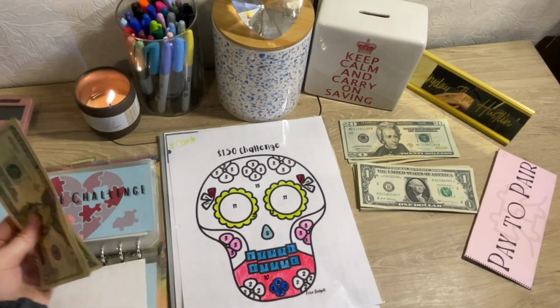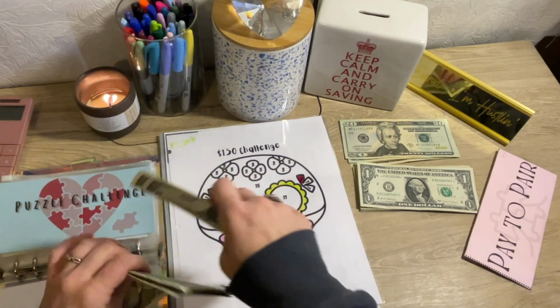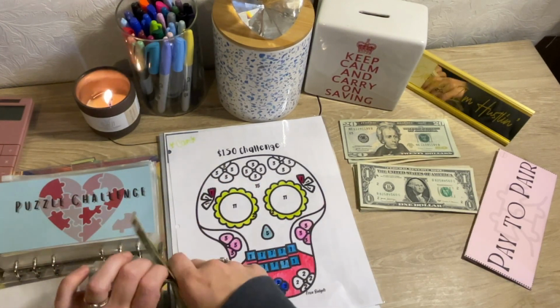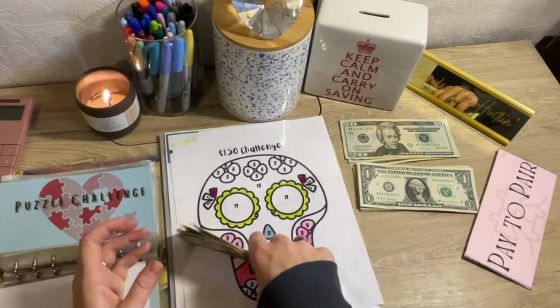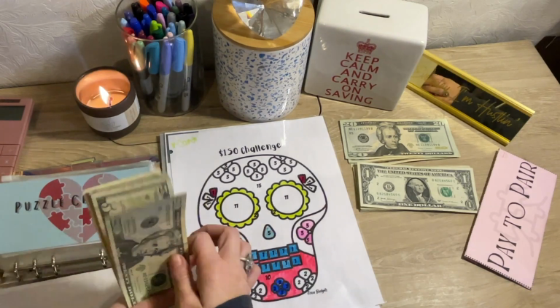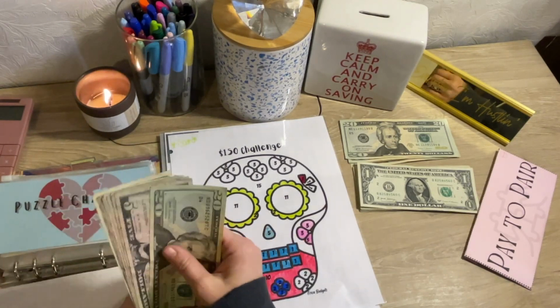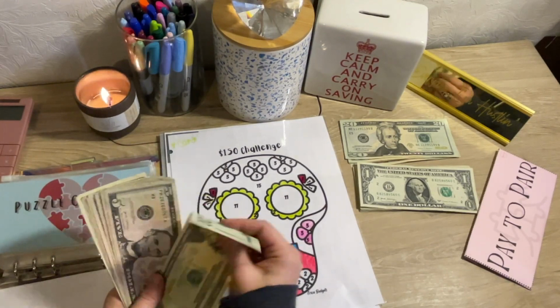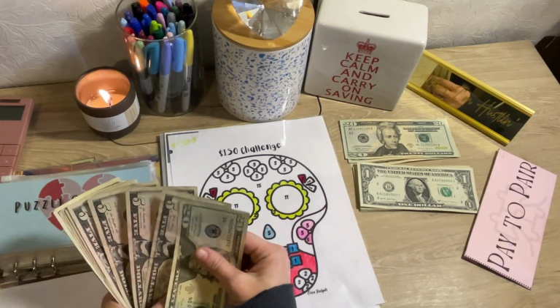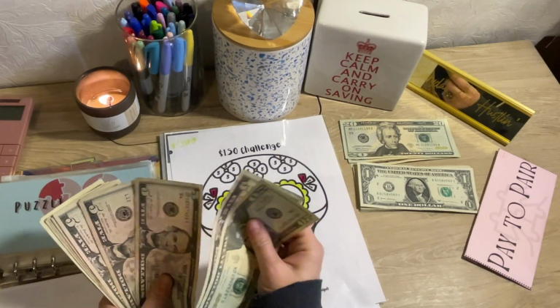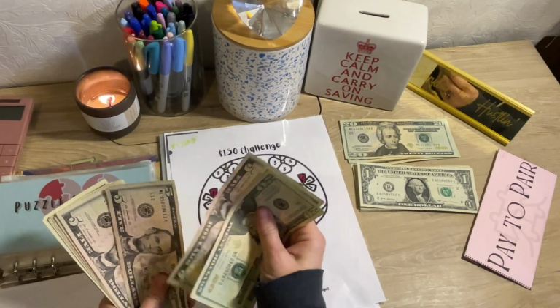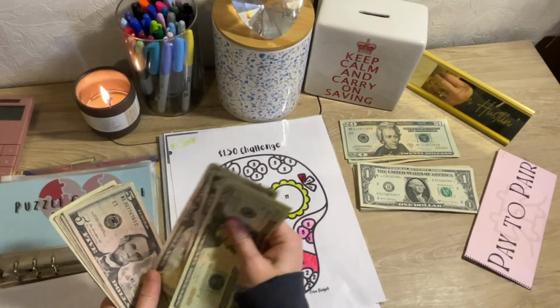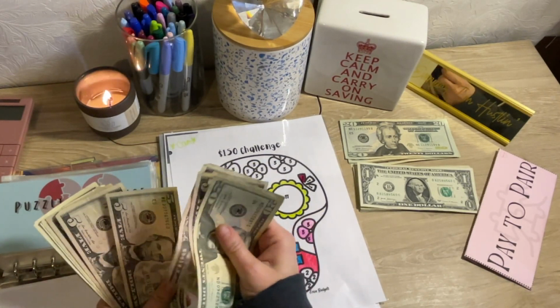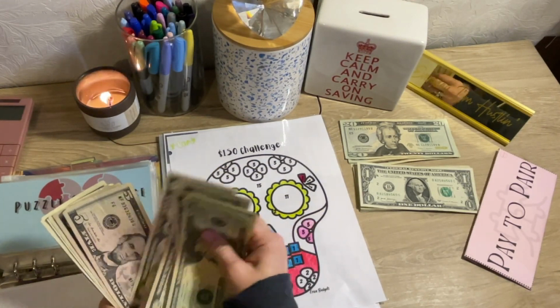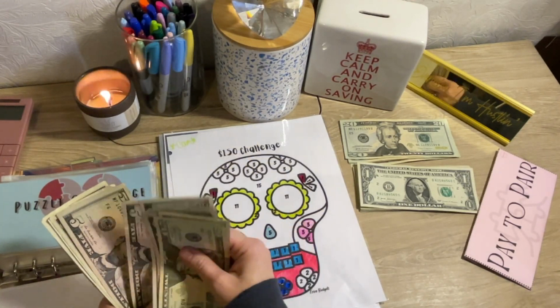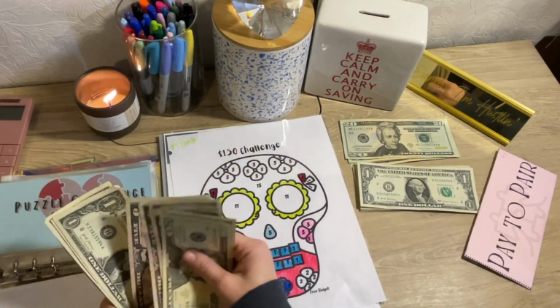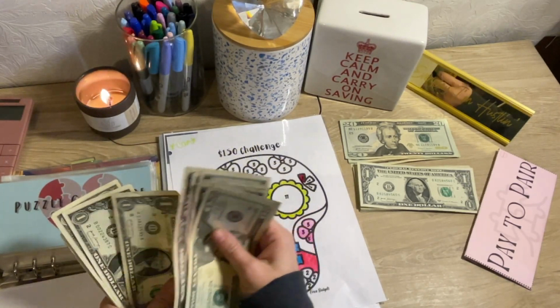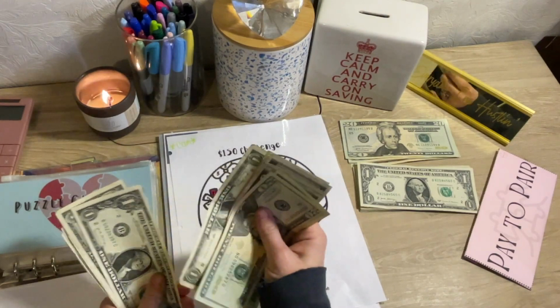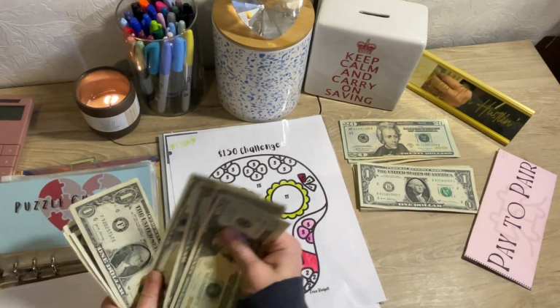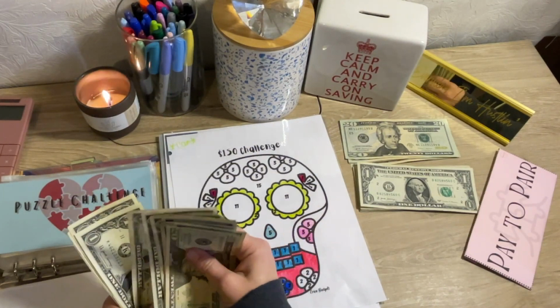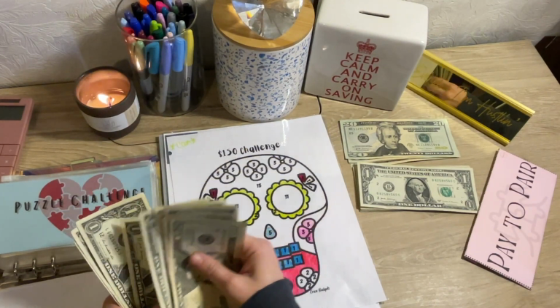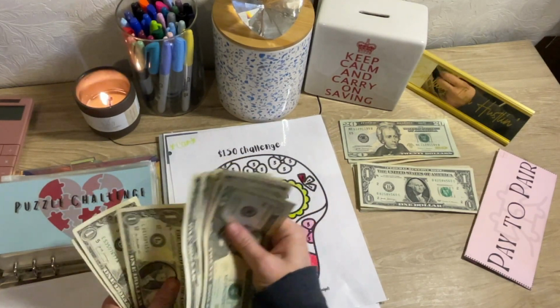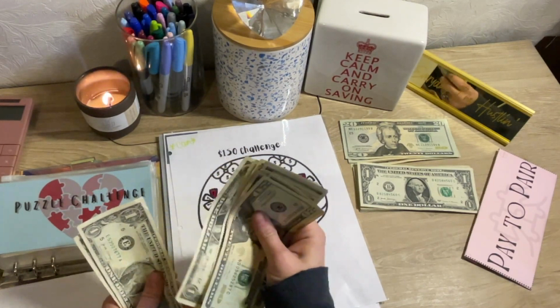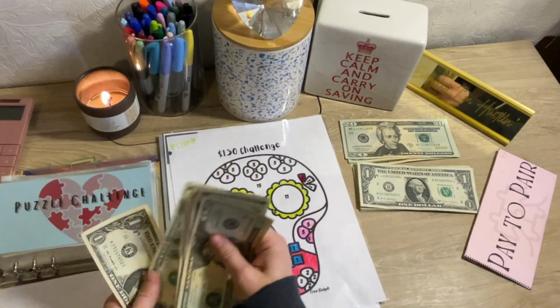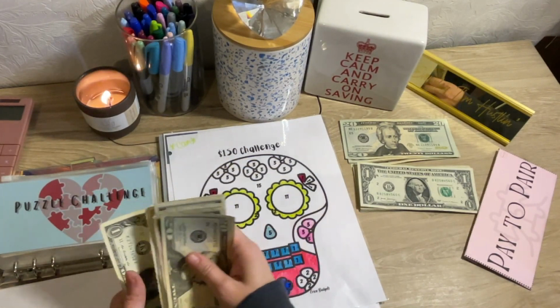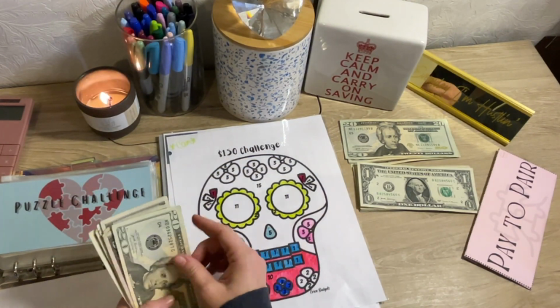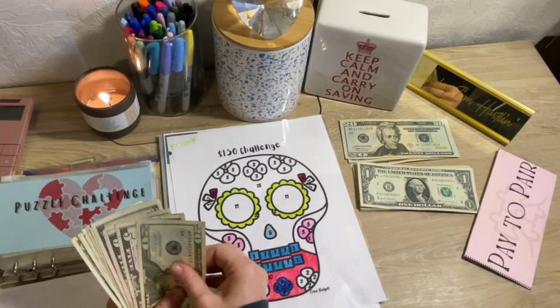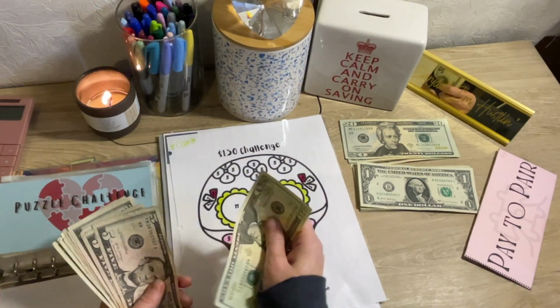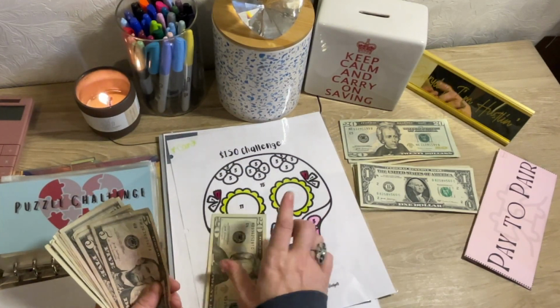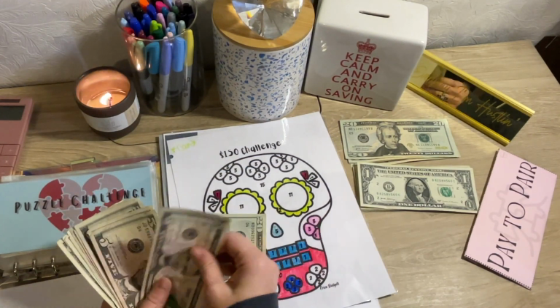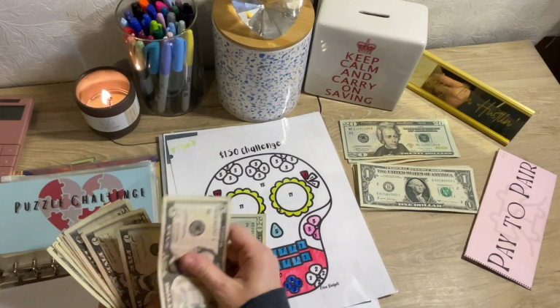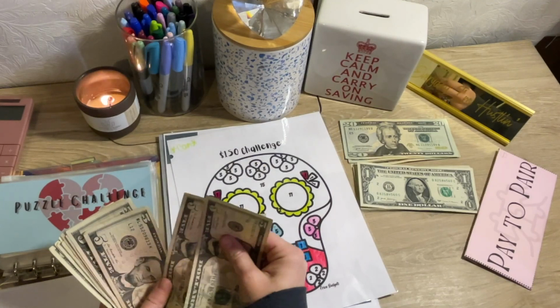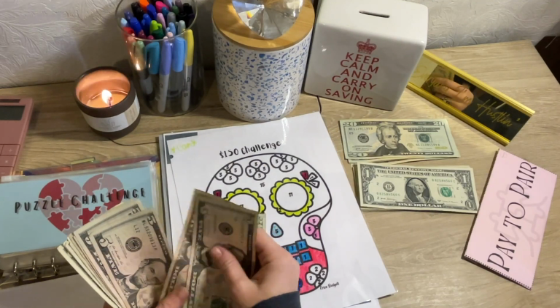So we have in here now $20, $25, $30, $35, $40, $45, $50, $51, $52, $53, $54, $55, $56, and $57. So let's go ahead and give myself some change.